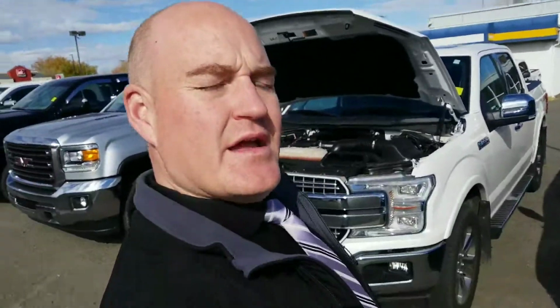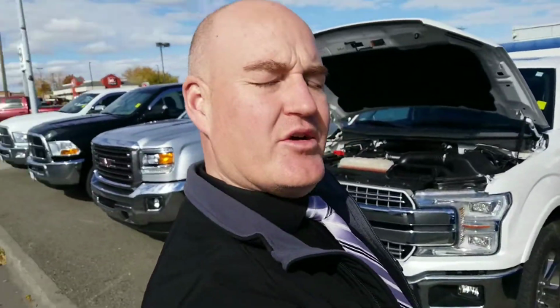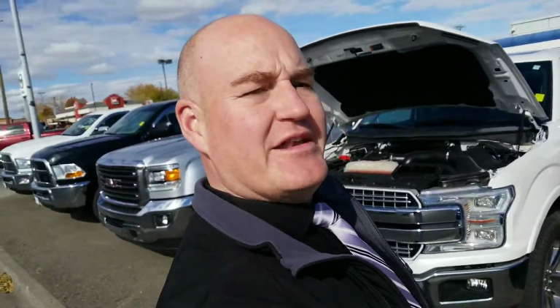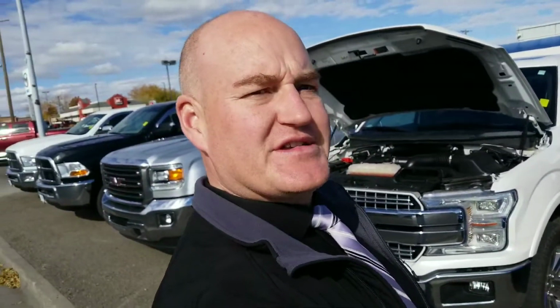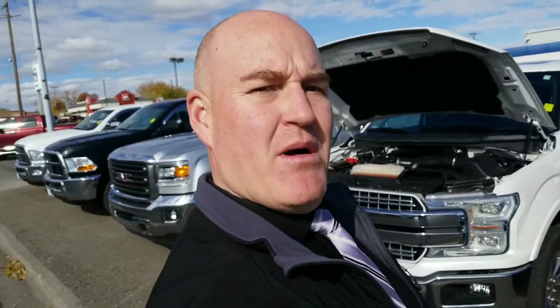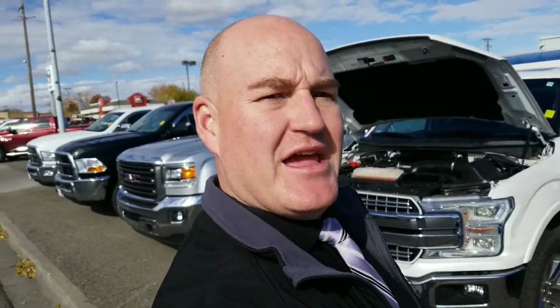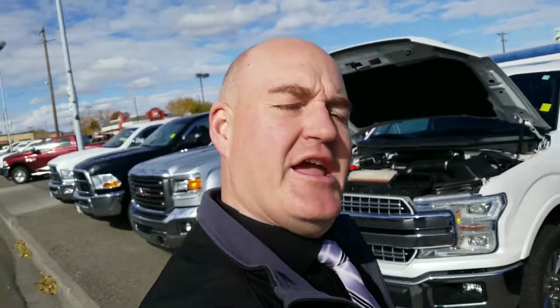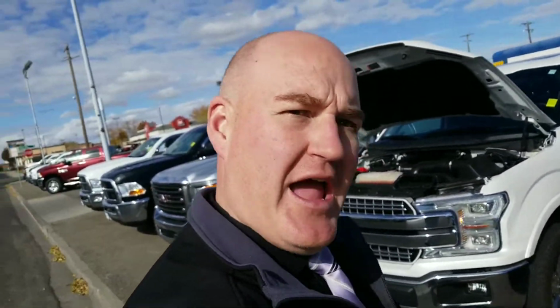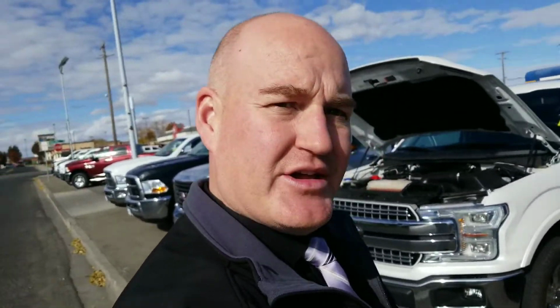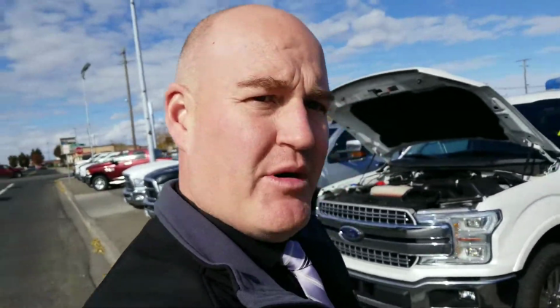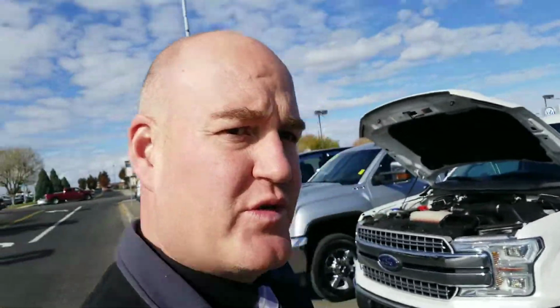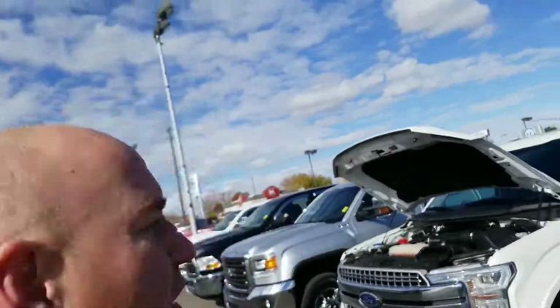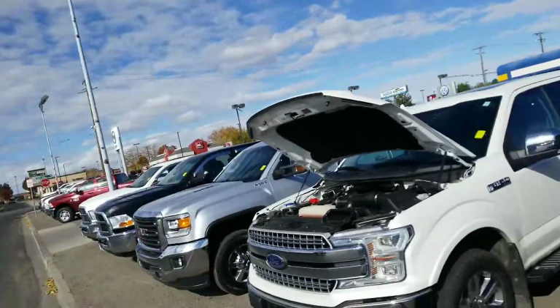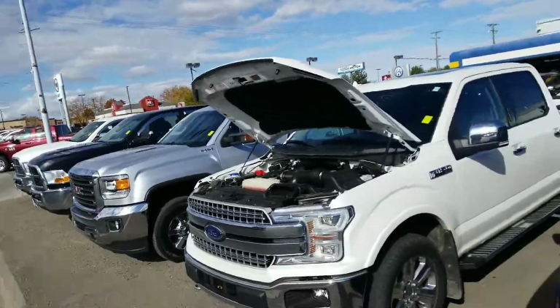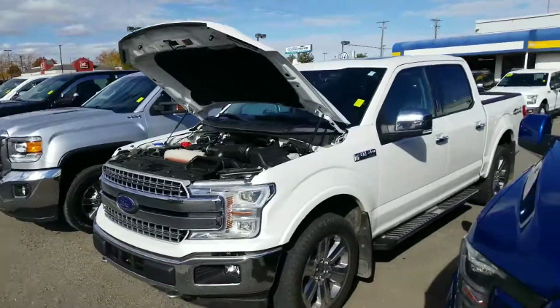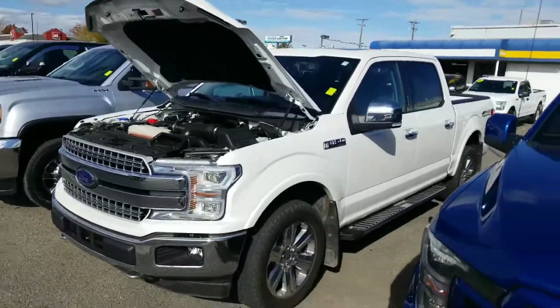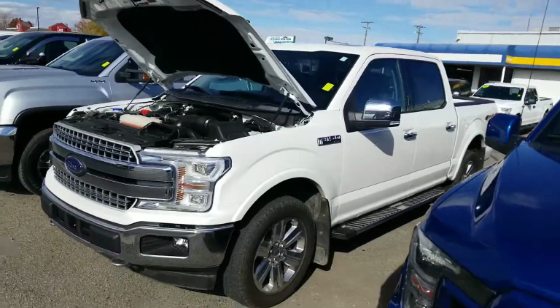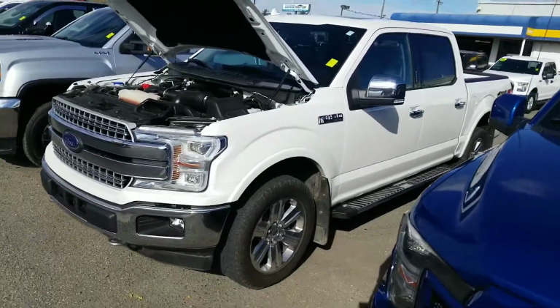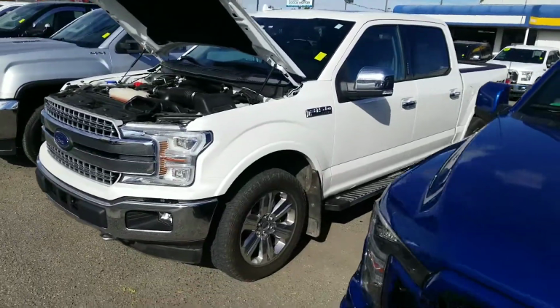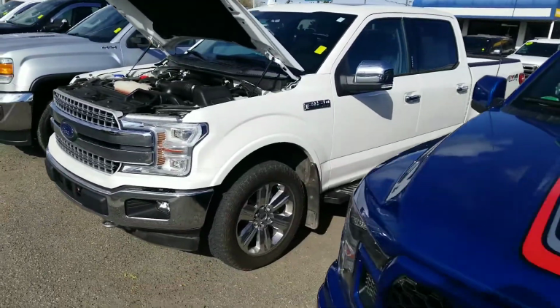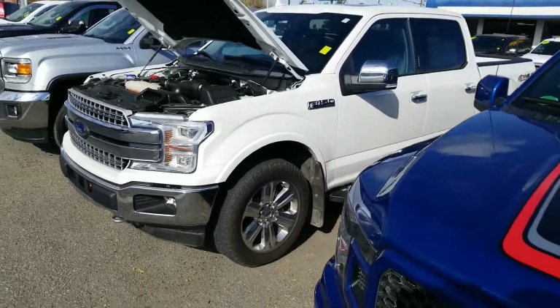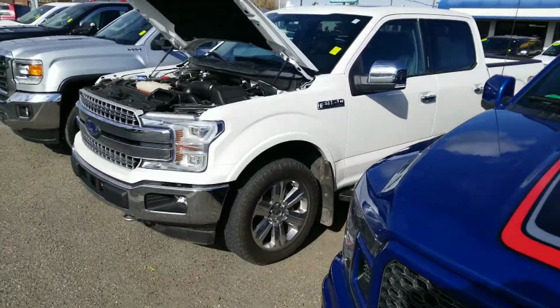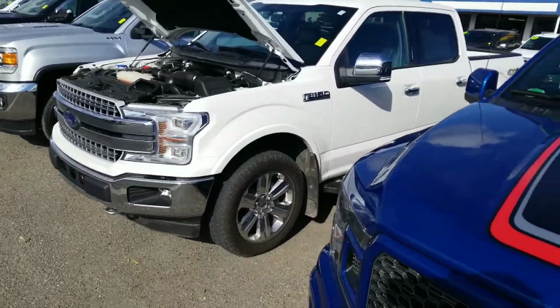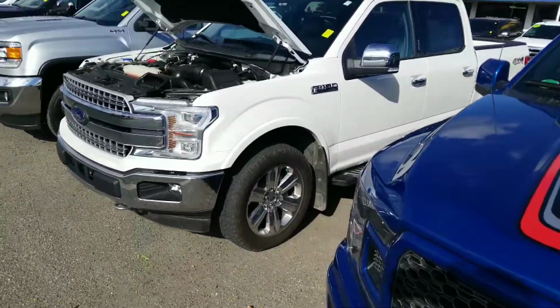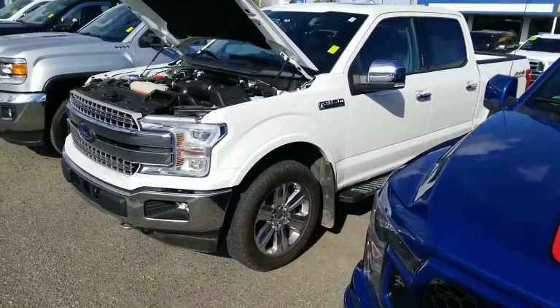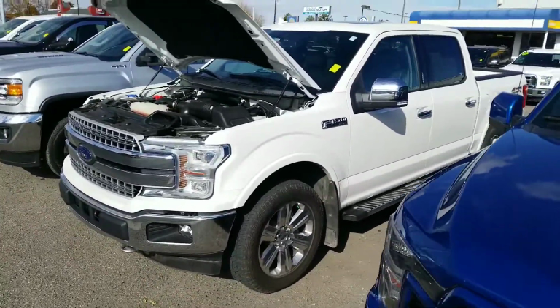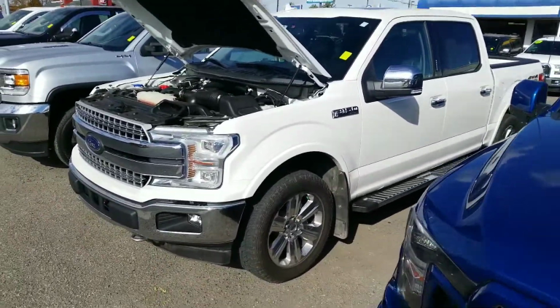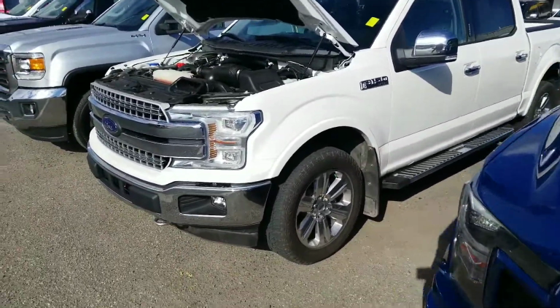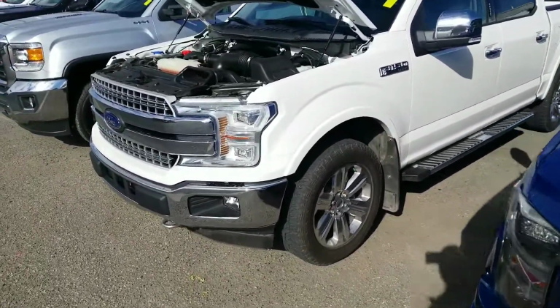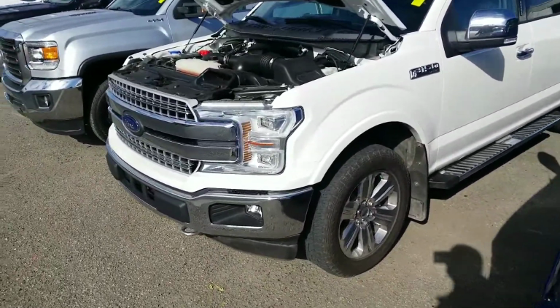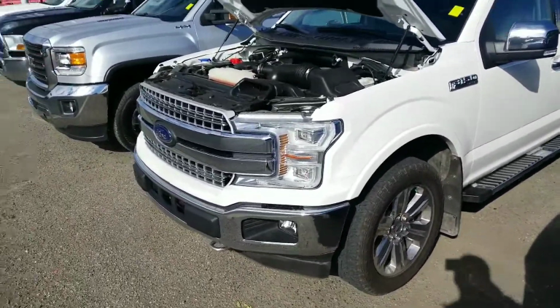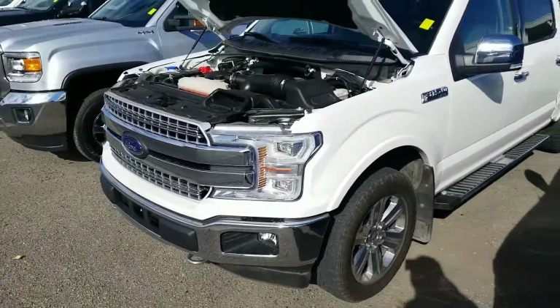Hello Daniel, this is Mark Kent here at Goody Motor in Twin Falls. Thank you so much for looking at our 2018 F-150 Lariat. I'll give you a background on the dealership.